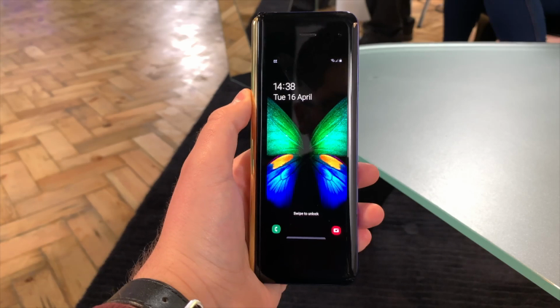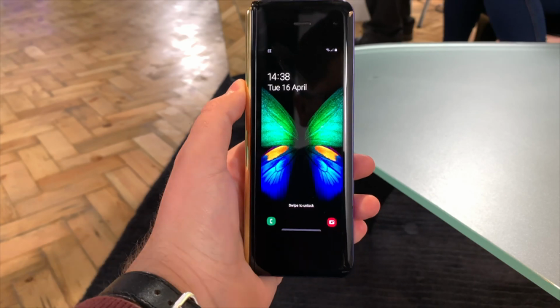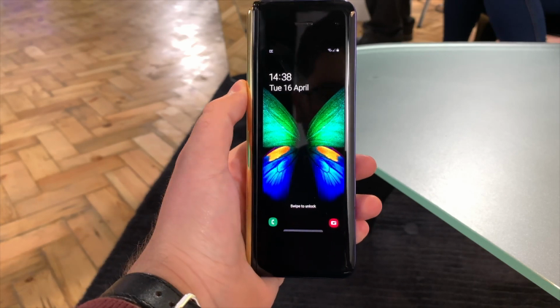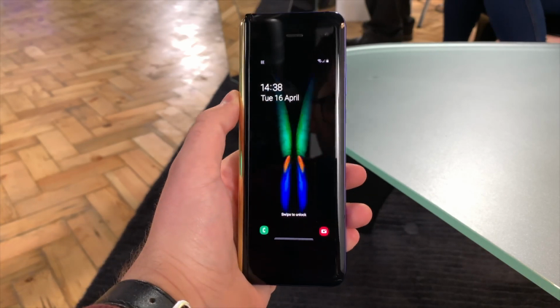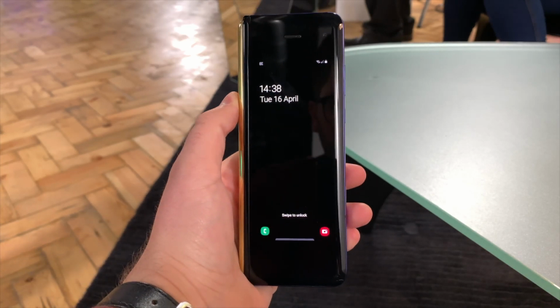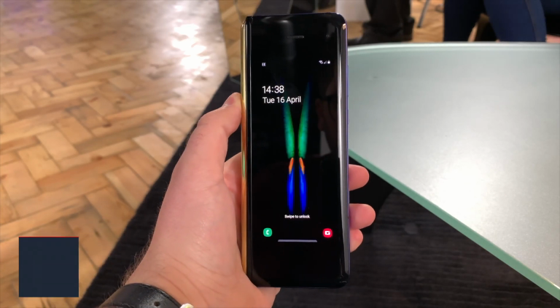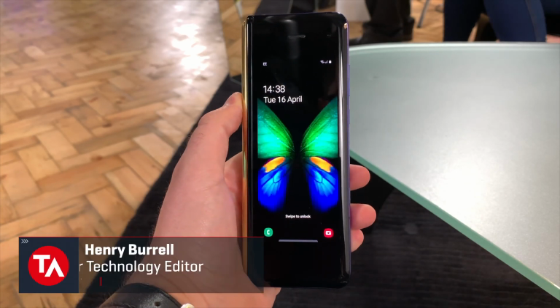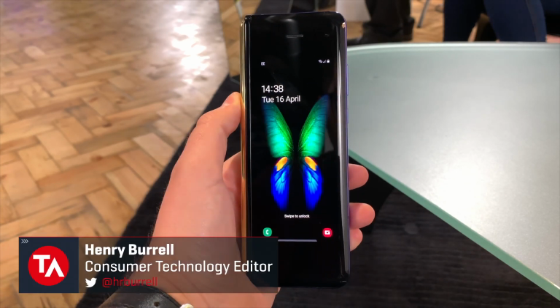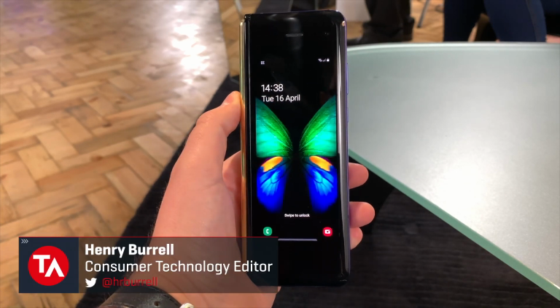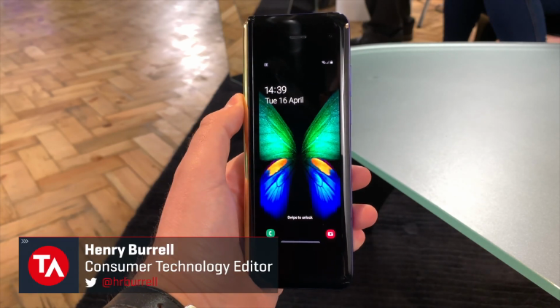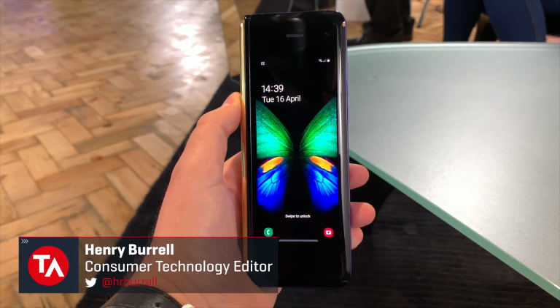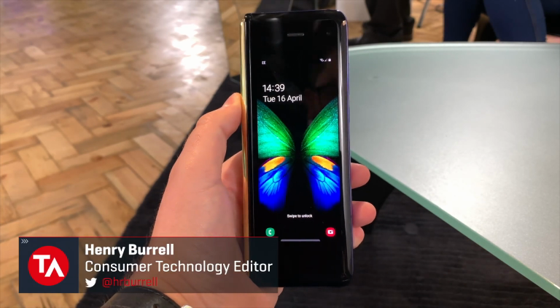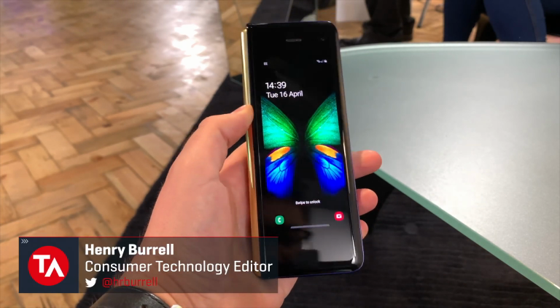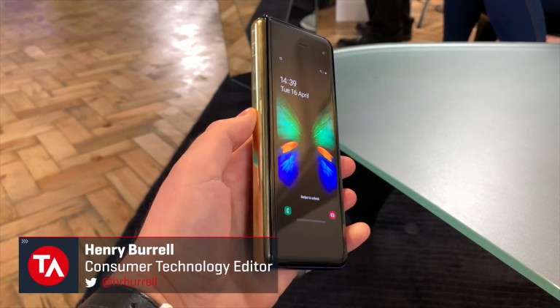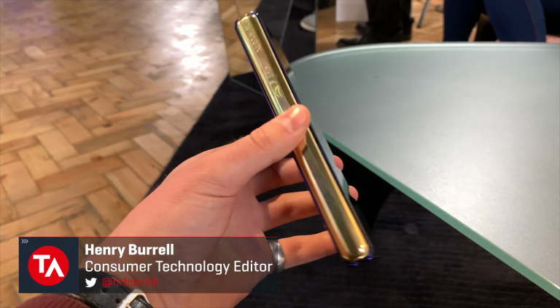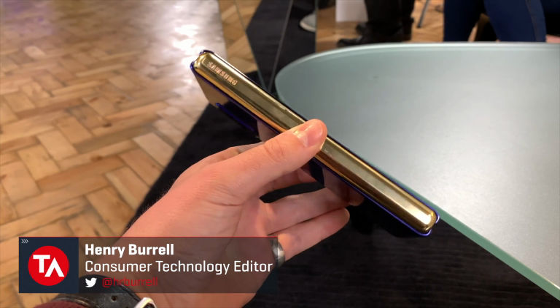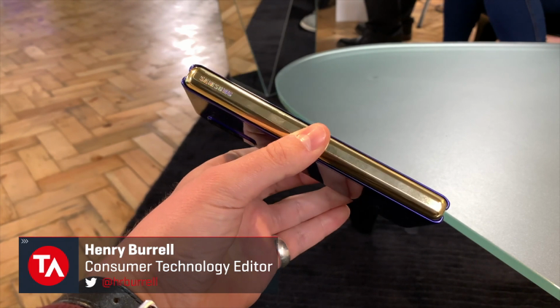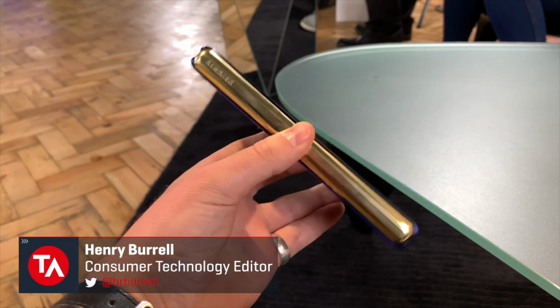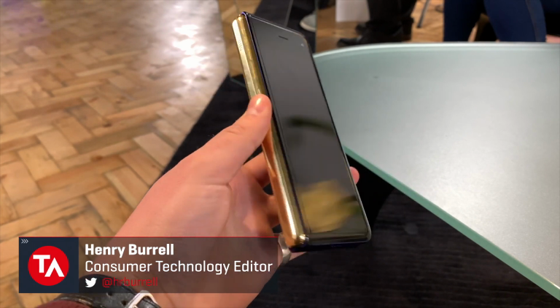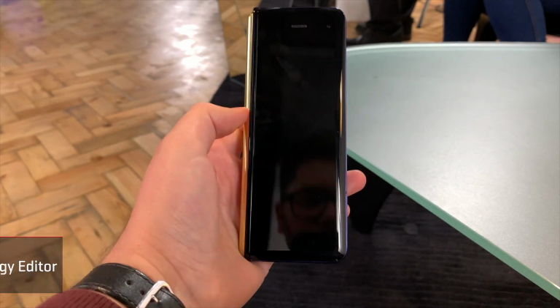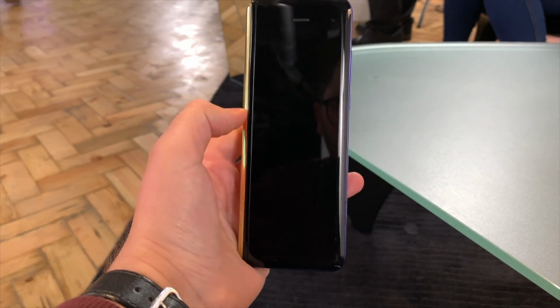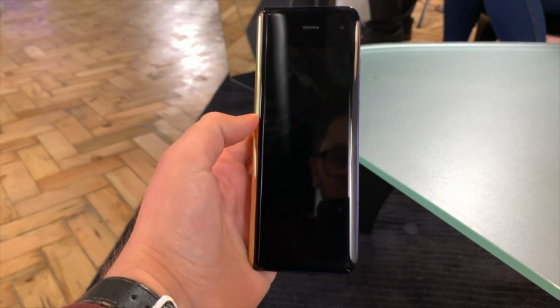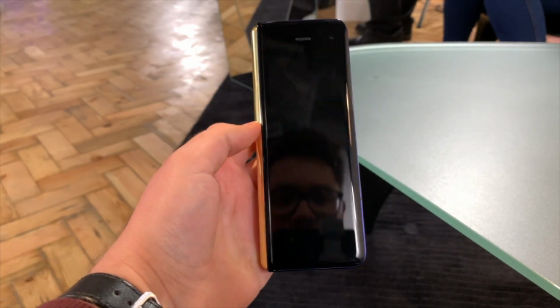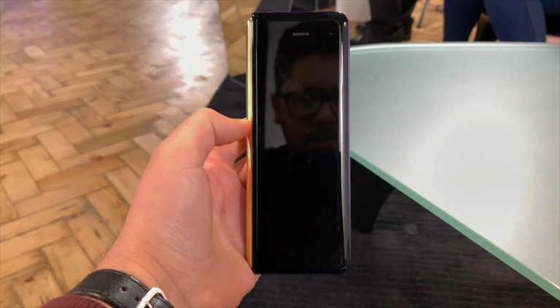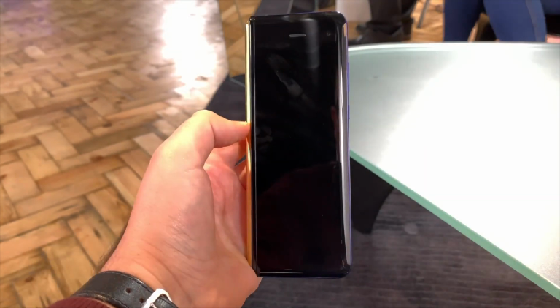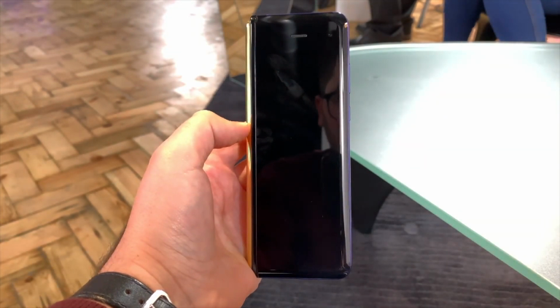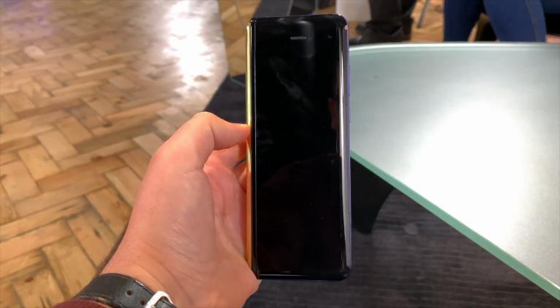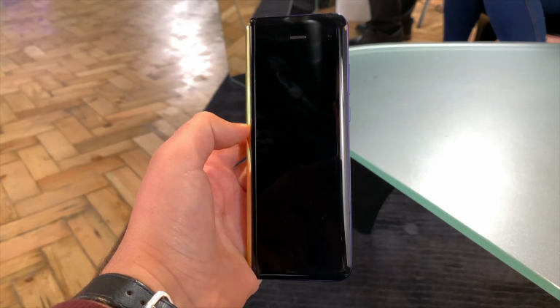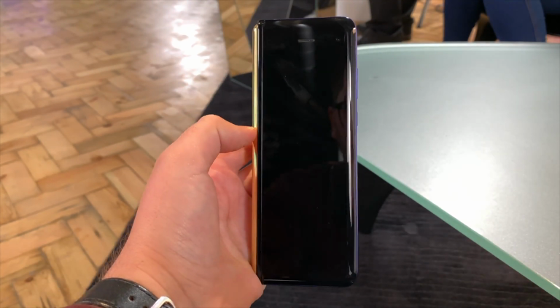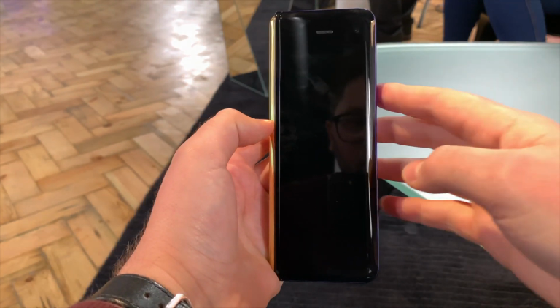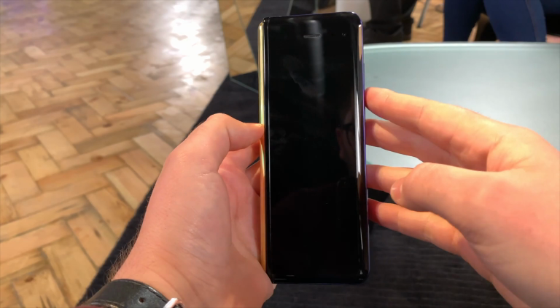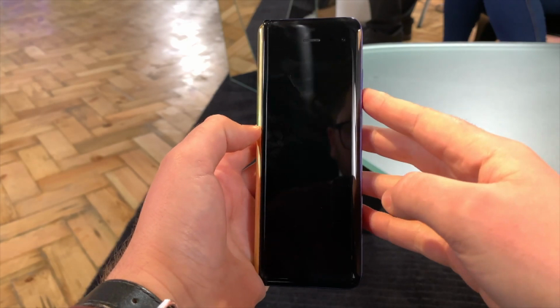Hey, it's Henry at Techafizer here, and this is a quick hands-on video with the Samsung Galaxy Fold. In this video we're quickly going to show you how to use multitasking on the new phone from Samsung.